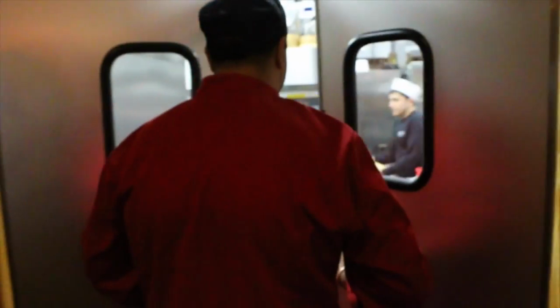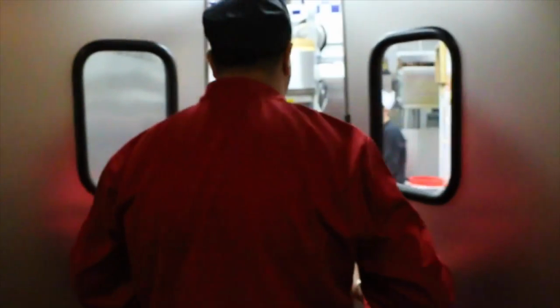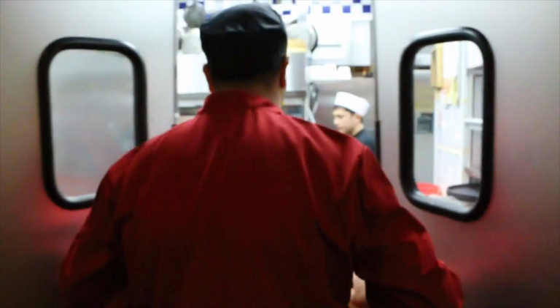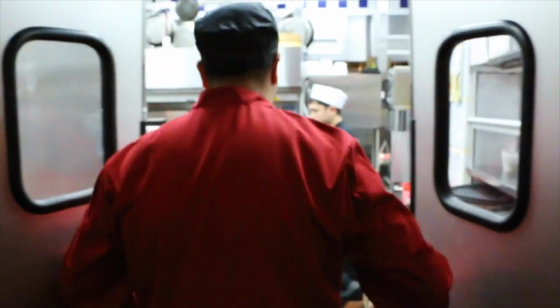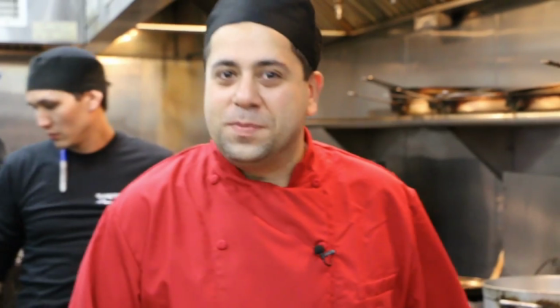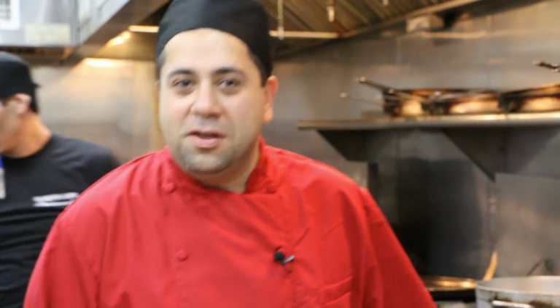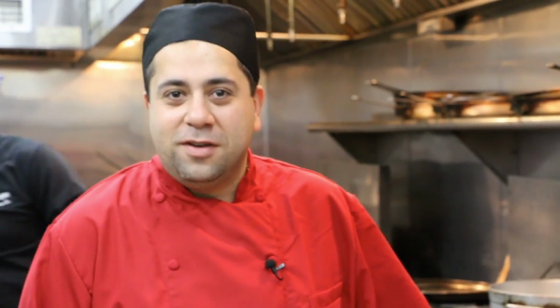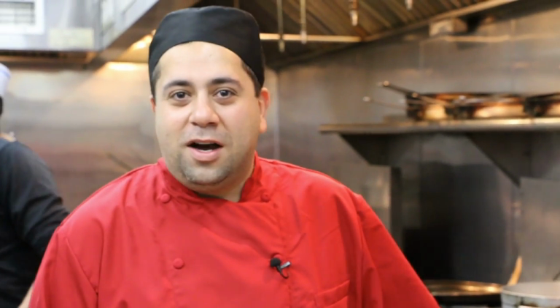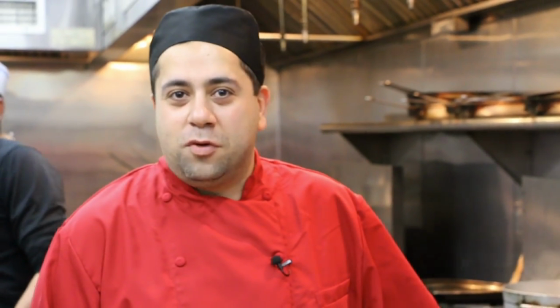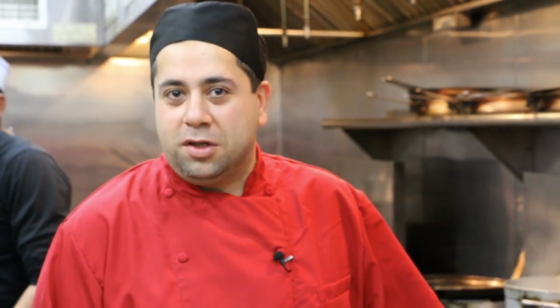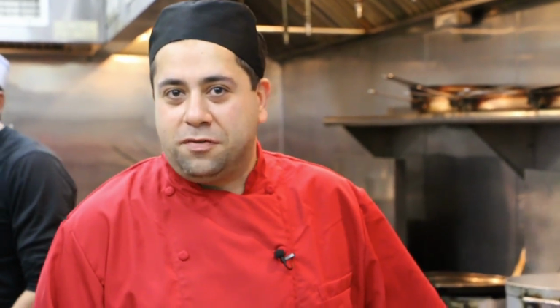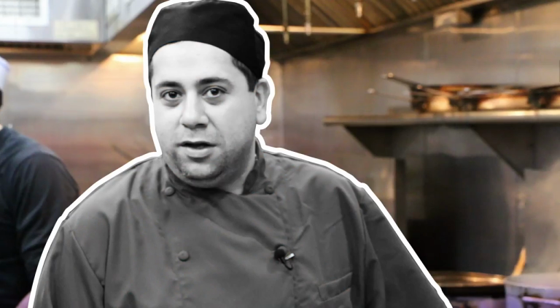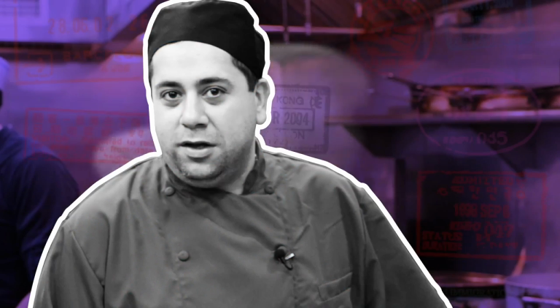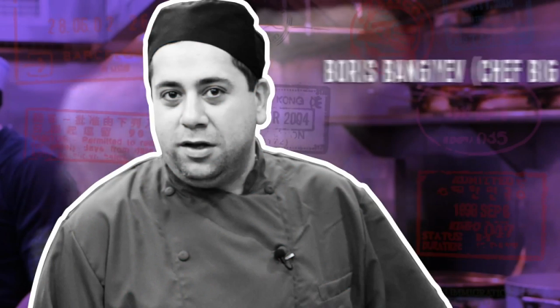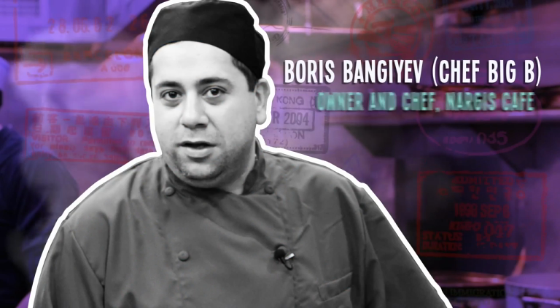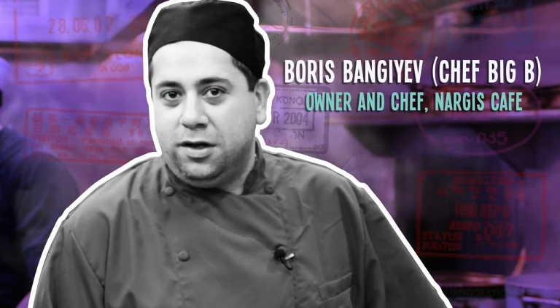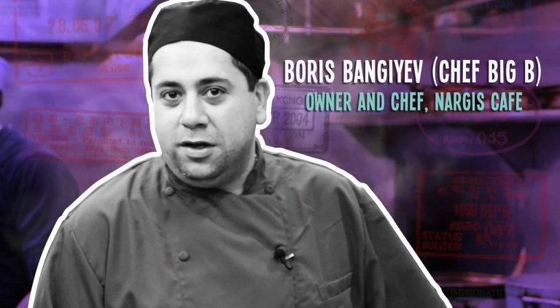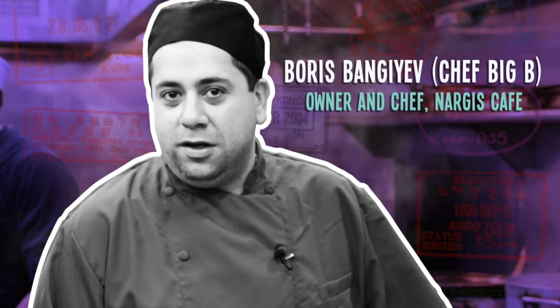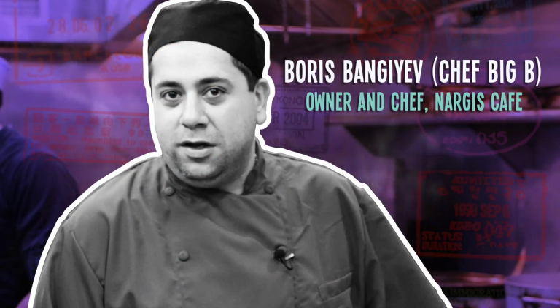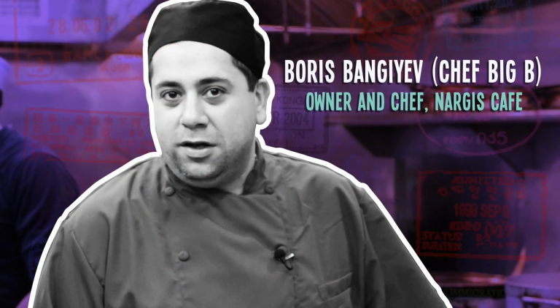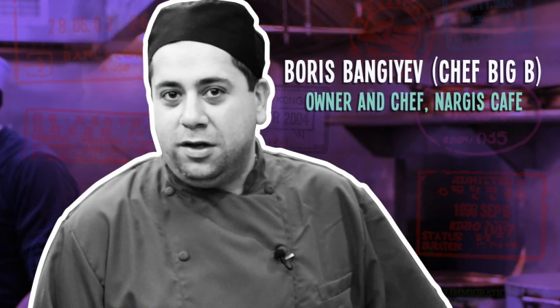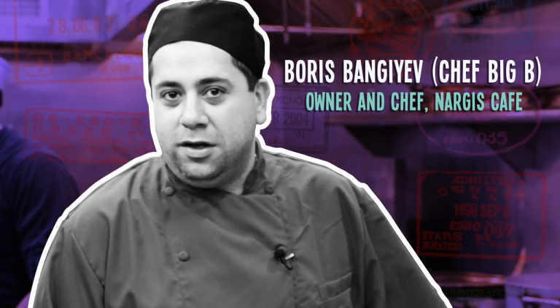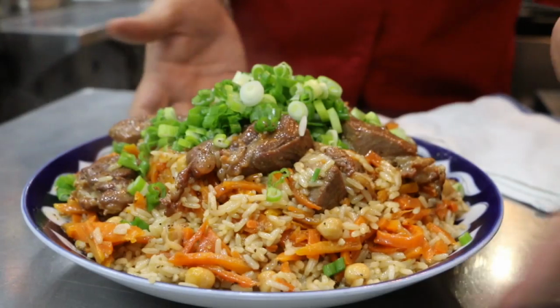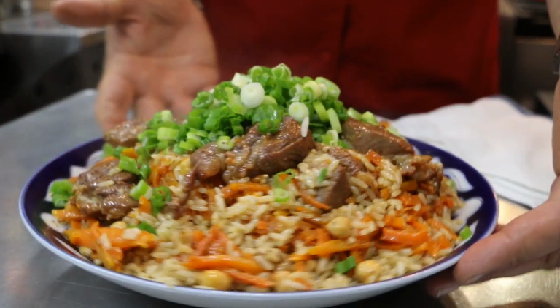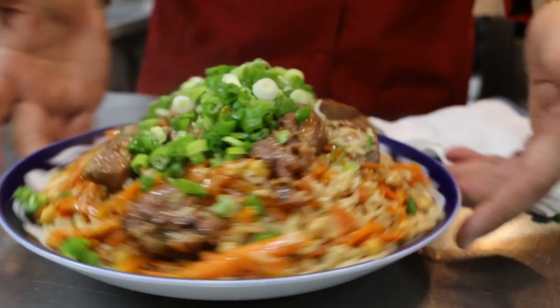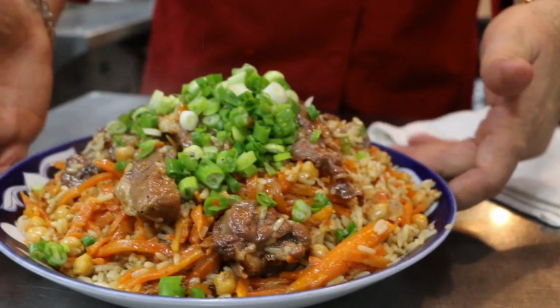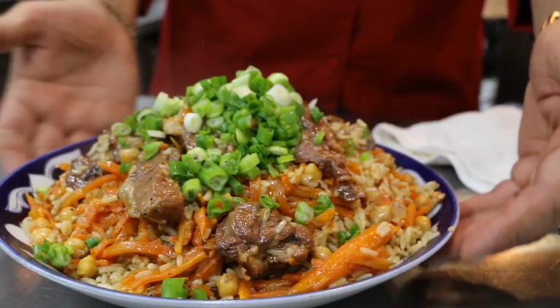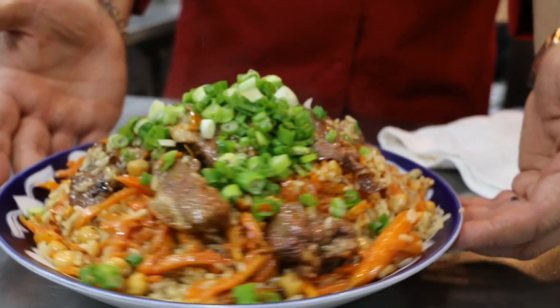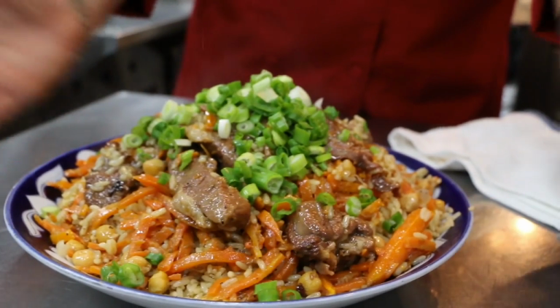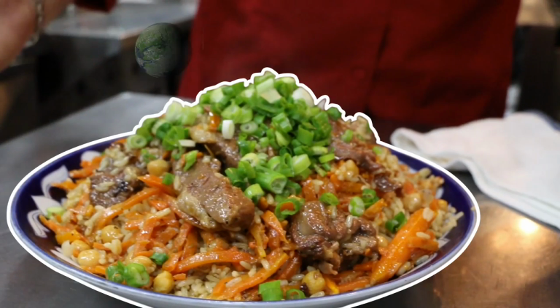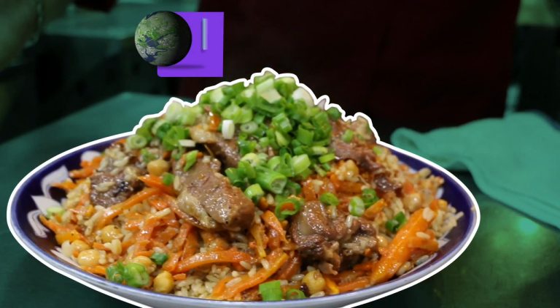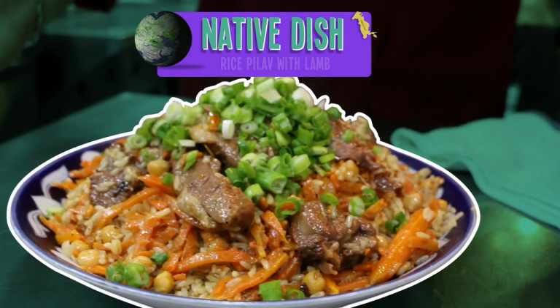My name is Boris Bangaev. I am from Nergis Cafe. What we're gonna prepare here today, we're gonna cook a rice dish. It's pilaf.